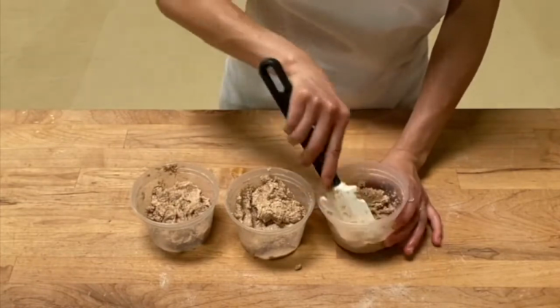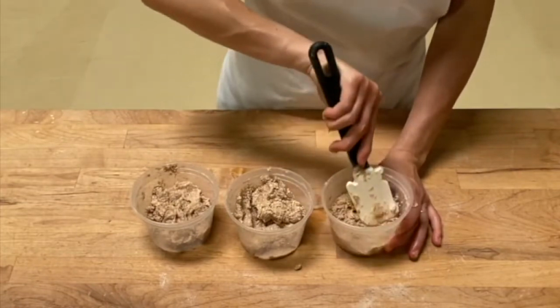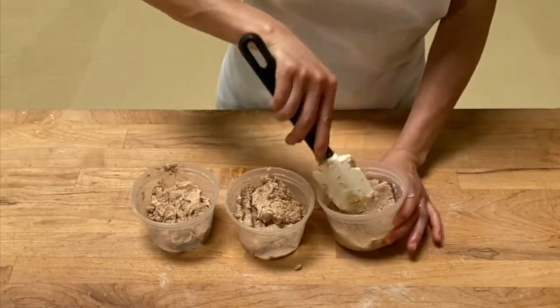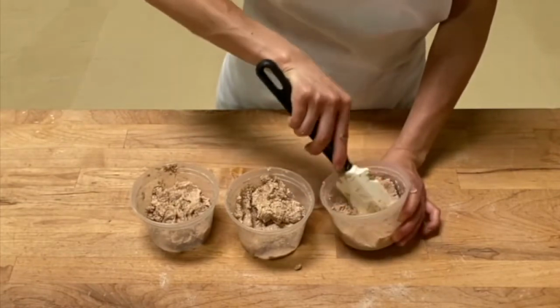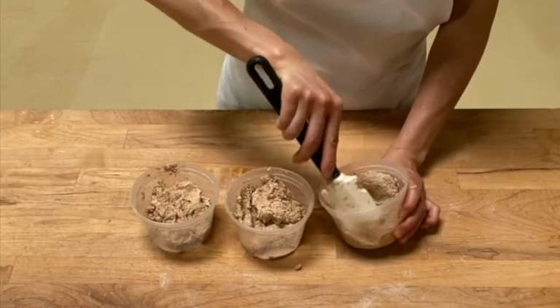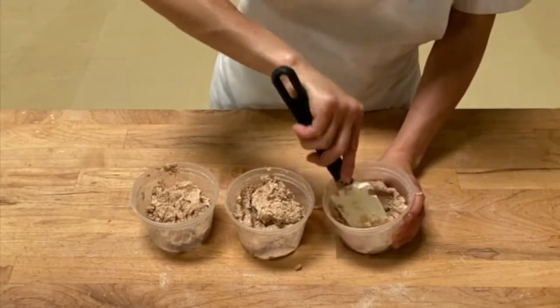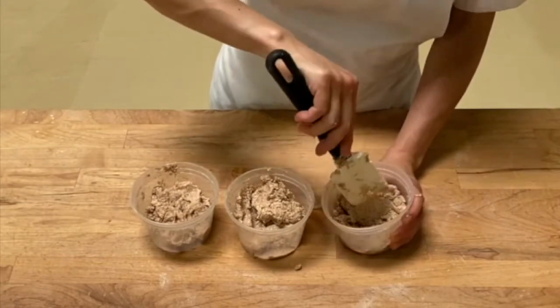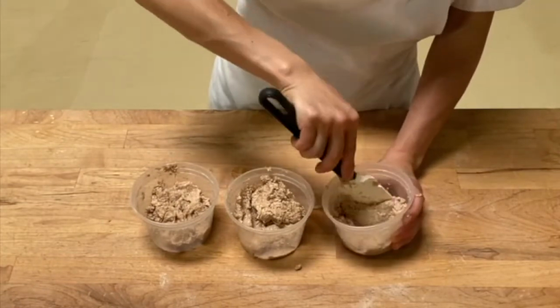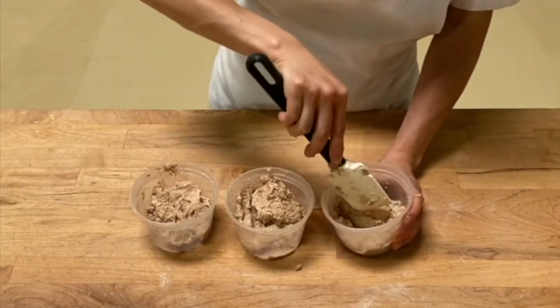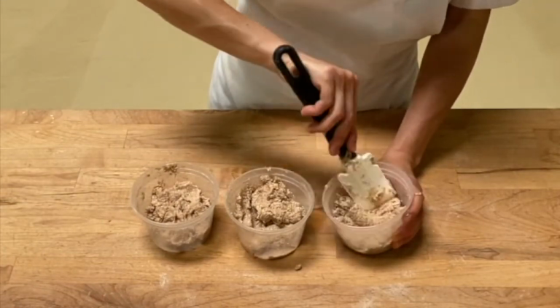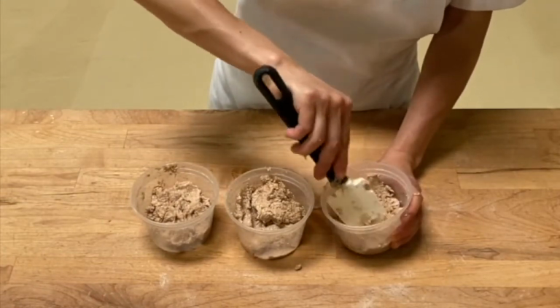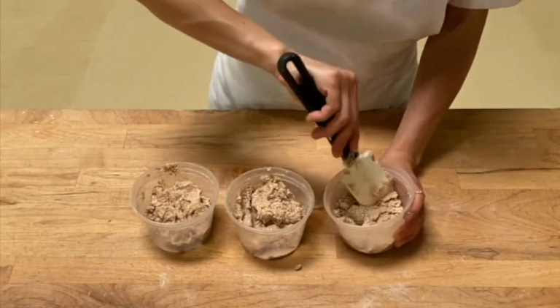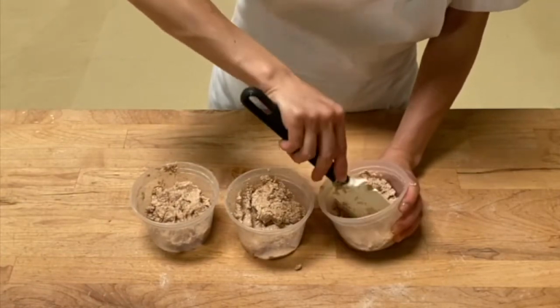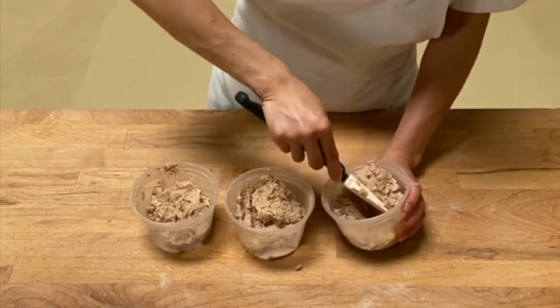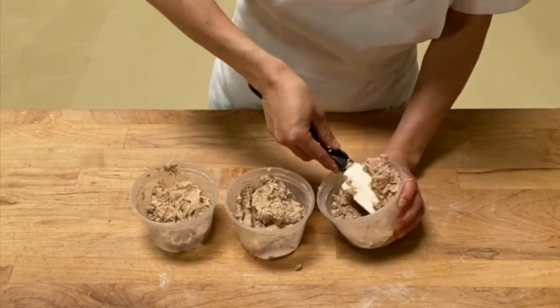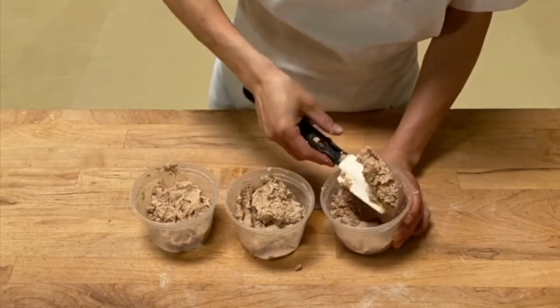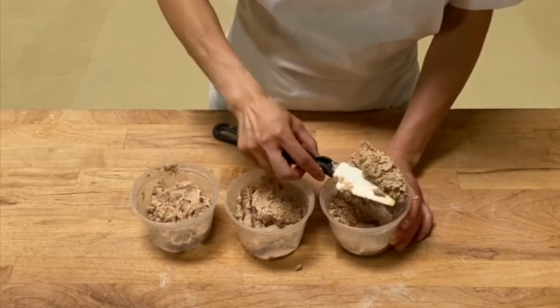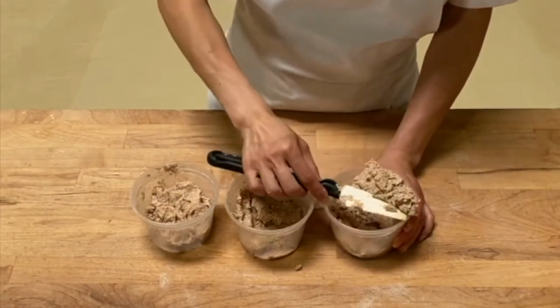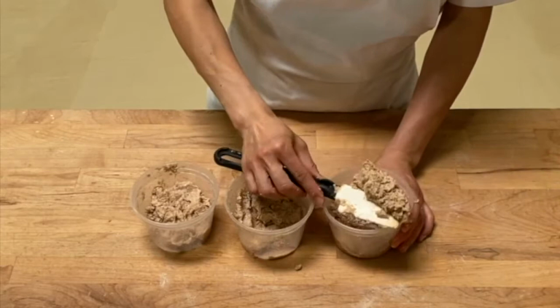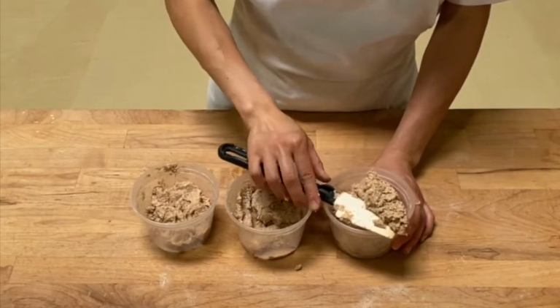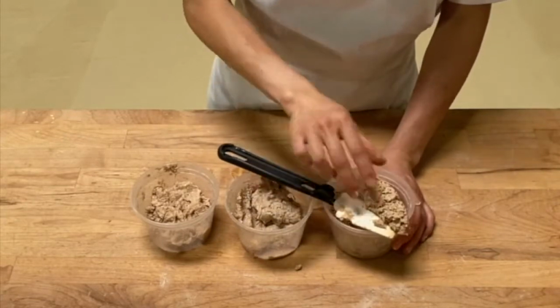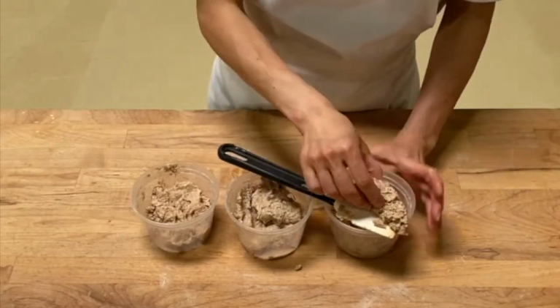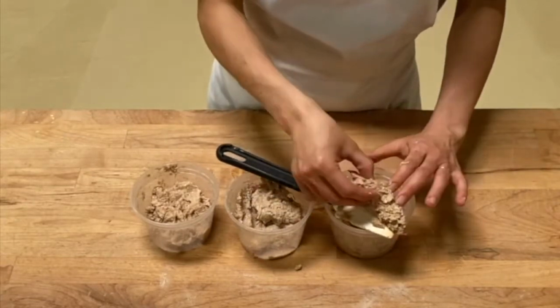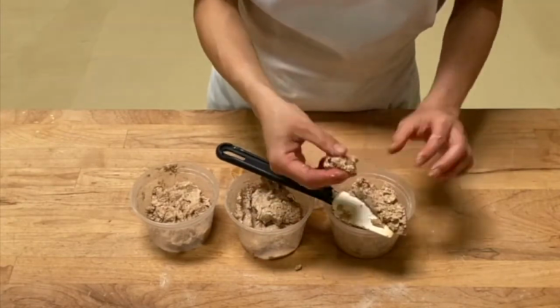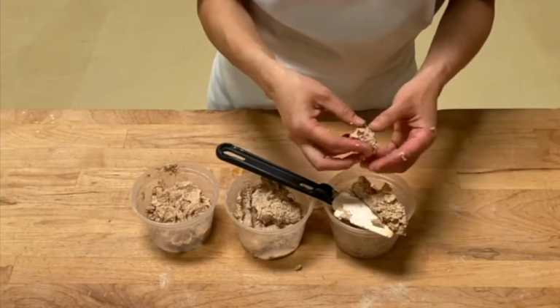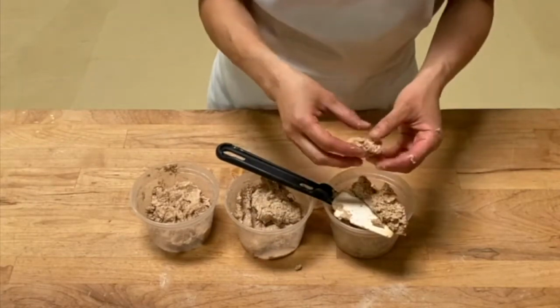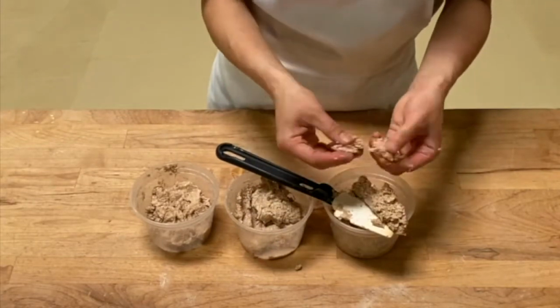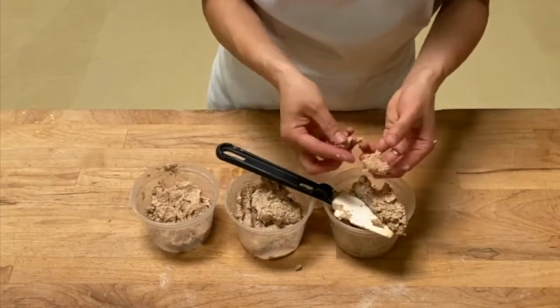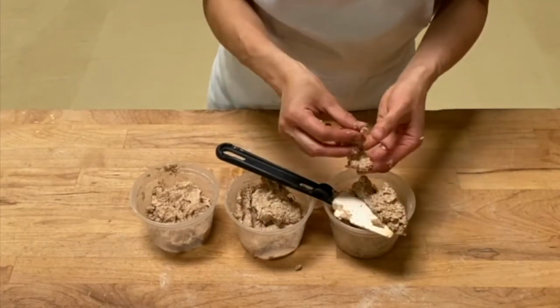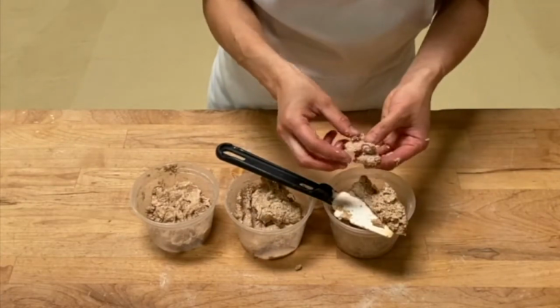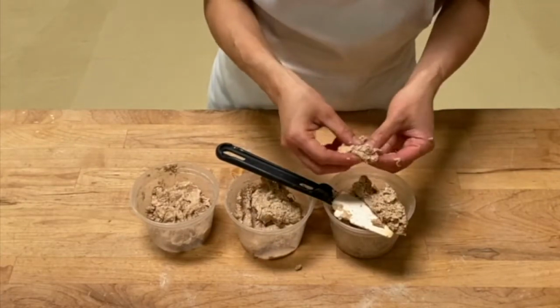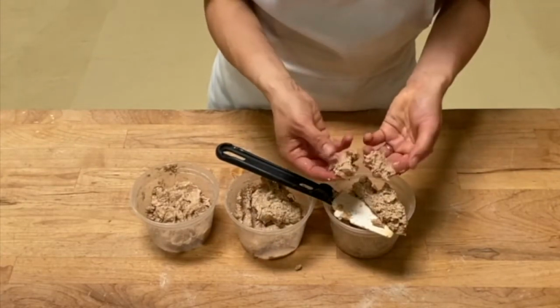And the last one, the third mixture — this also has a soft consistency, and this definitely does not have any elasticity whatsoever.